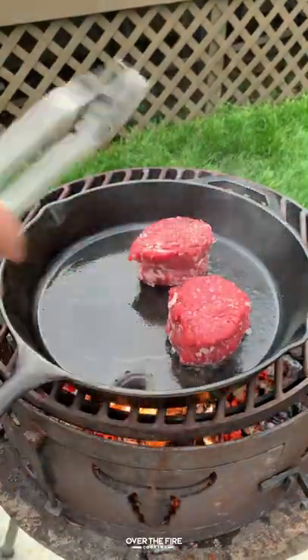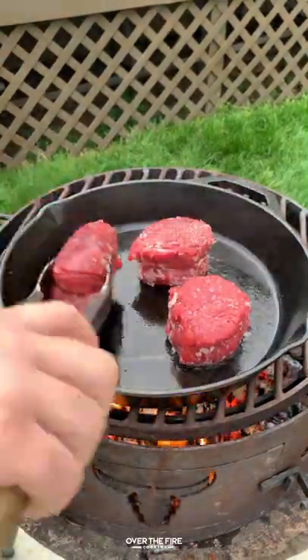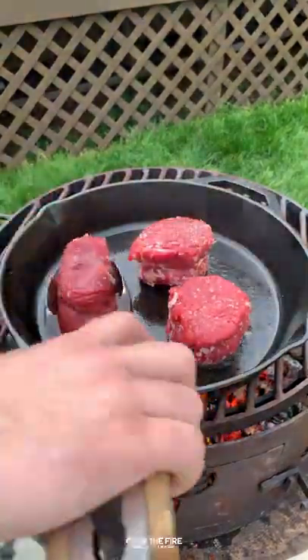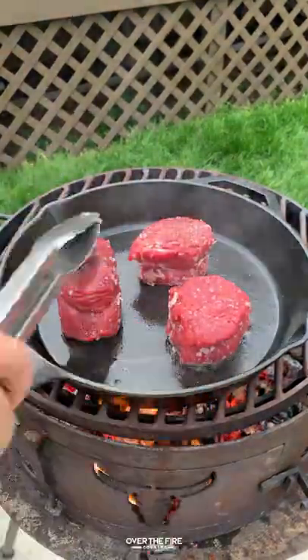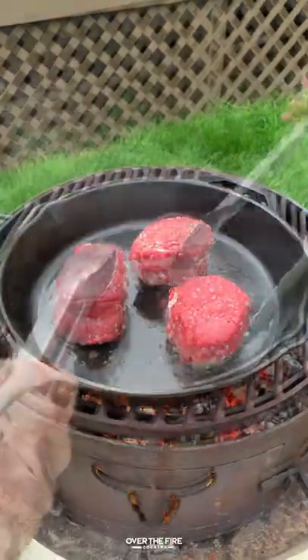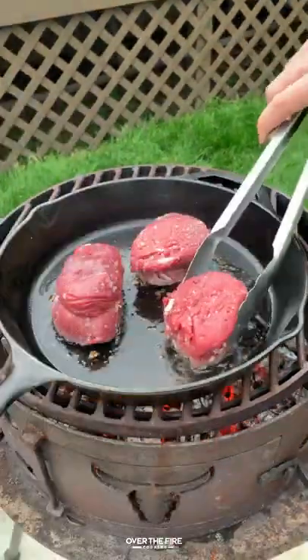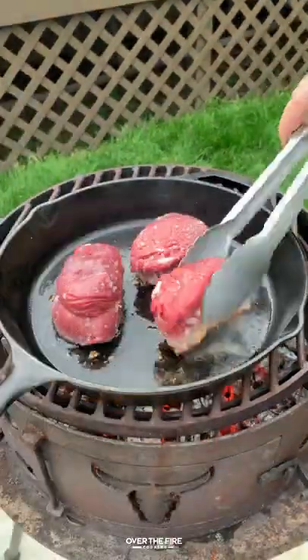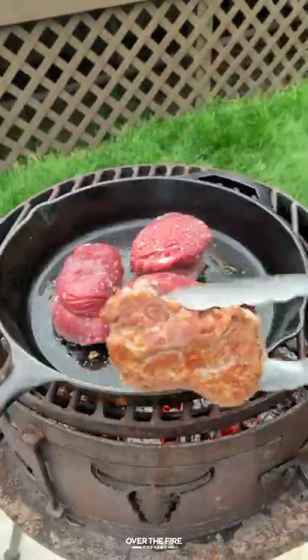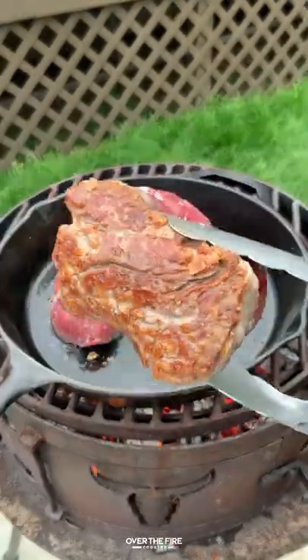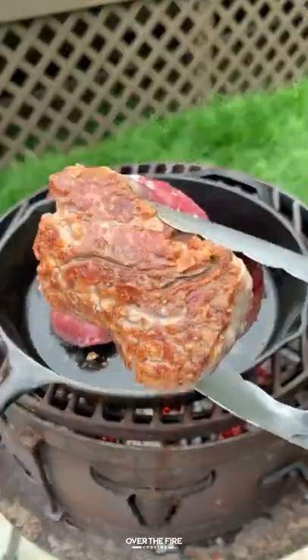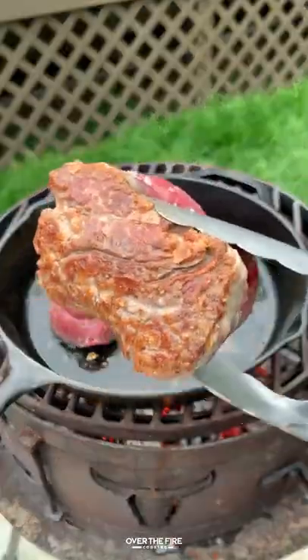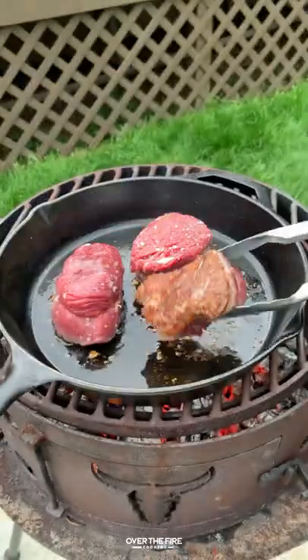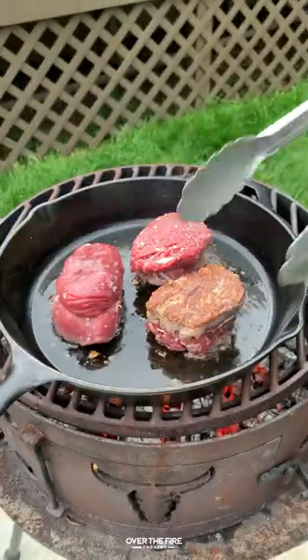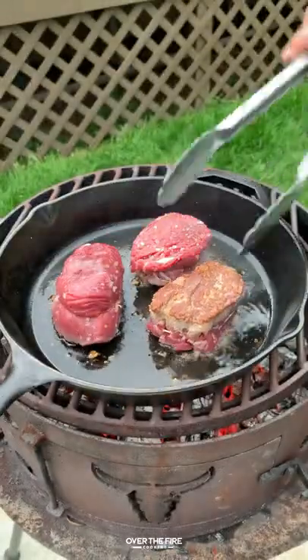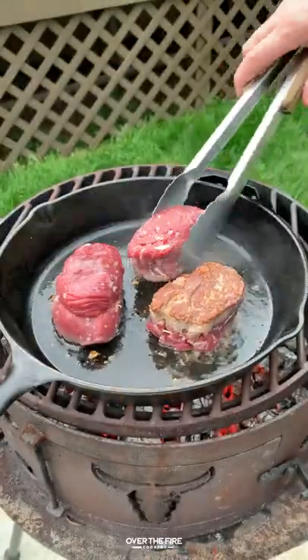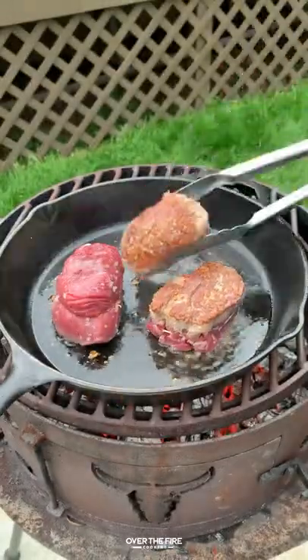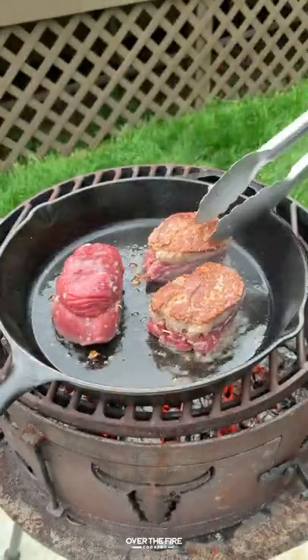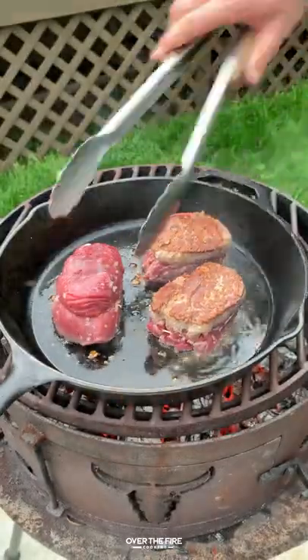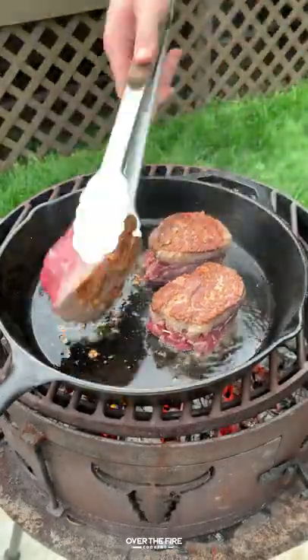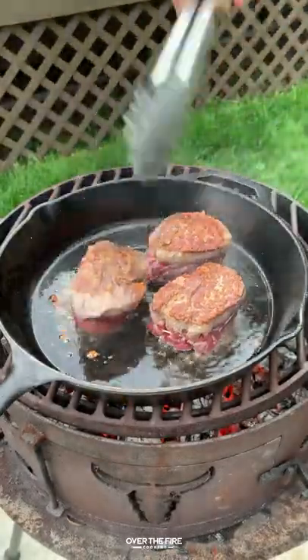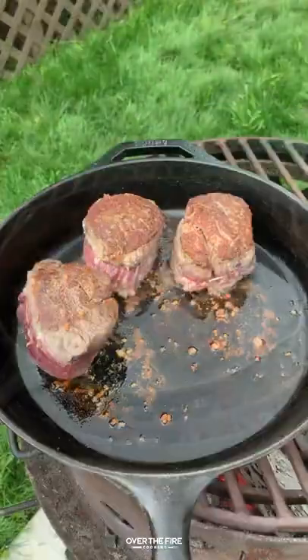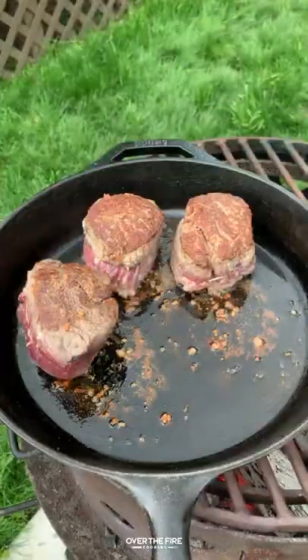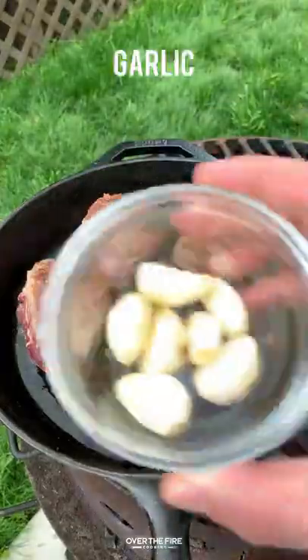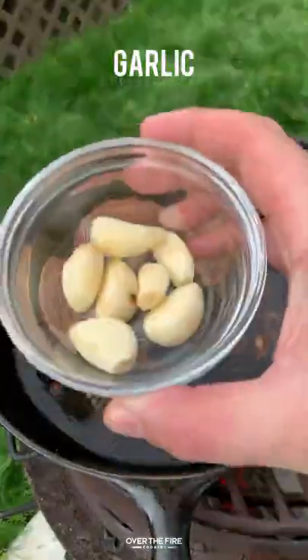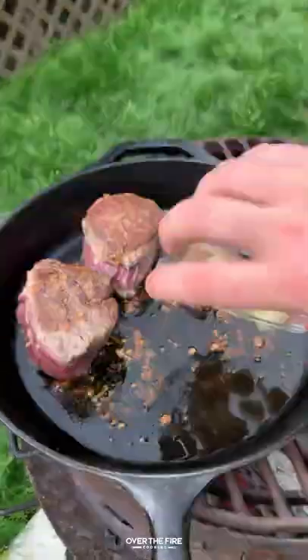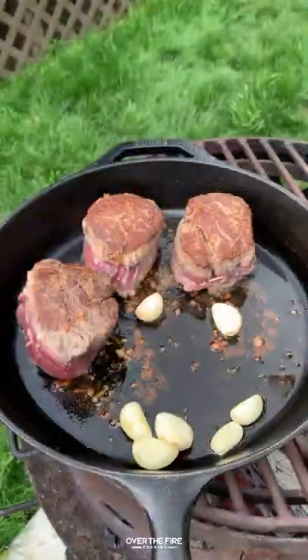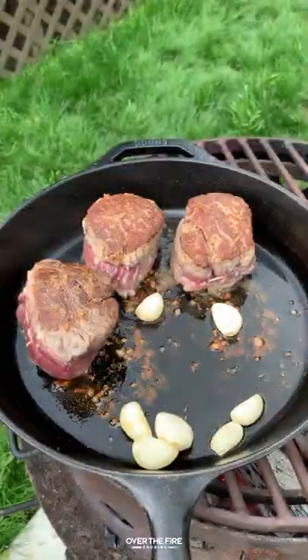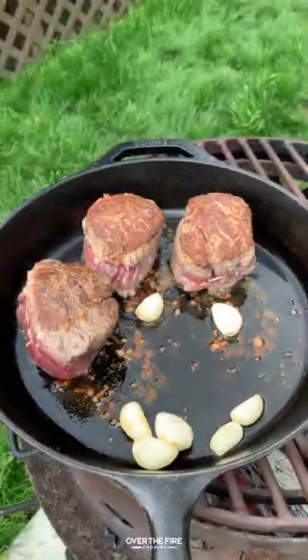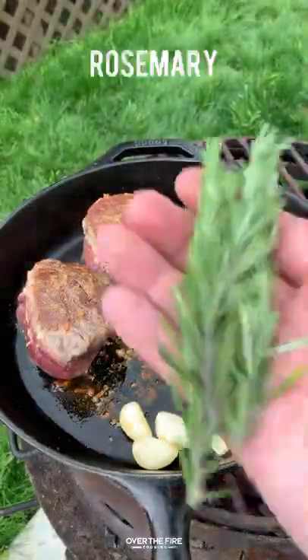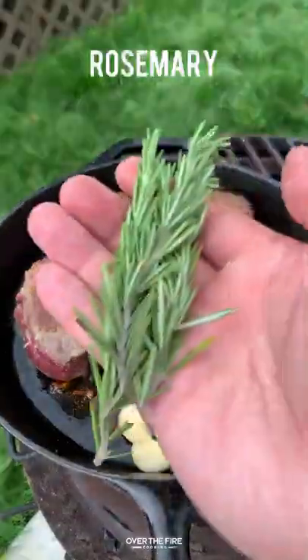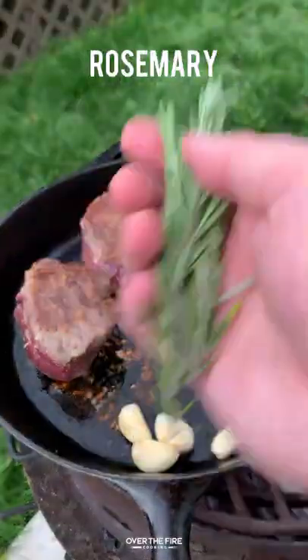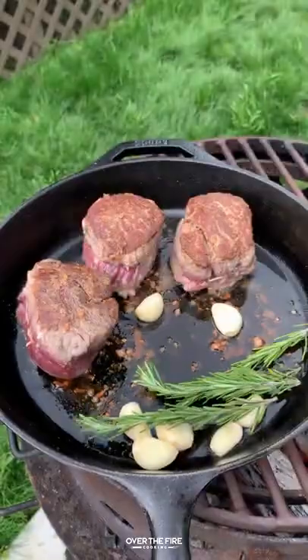We're going to sear these guys off for about 60 to 90 seconds per side, getting them nice and crispy on all sides. Then we're going to pull it off to lower heat.